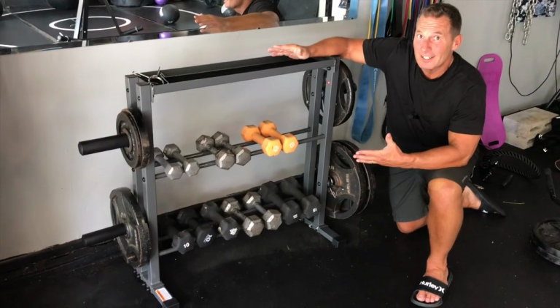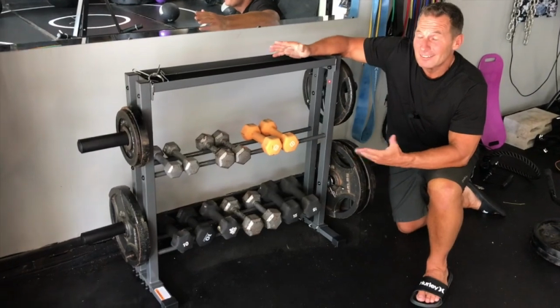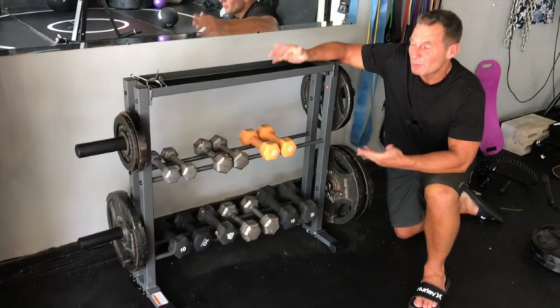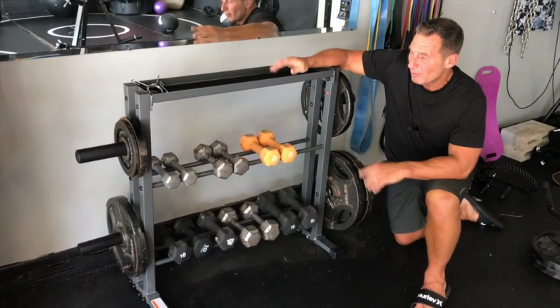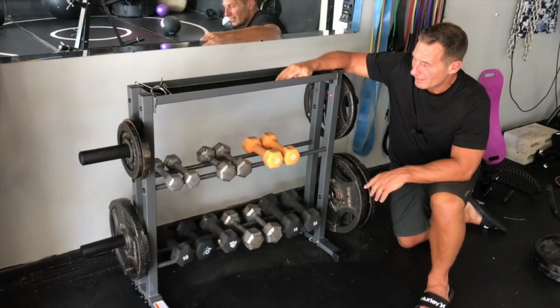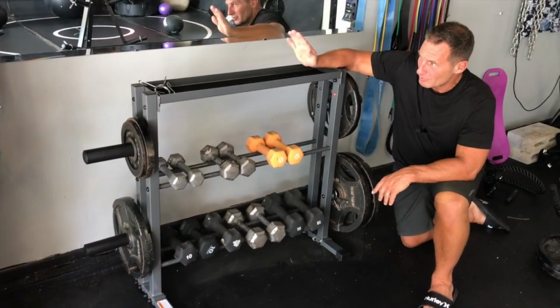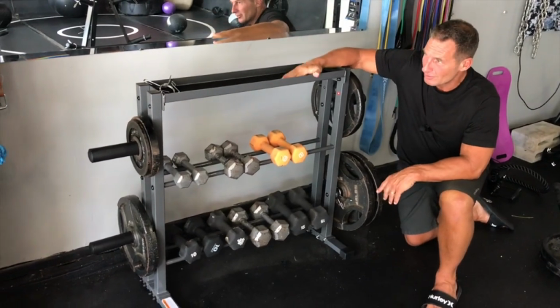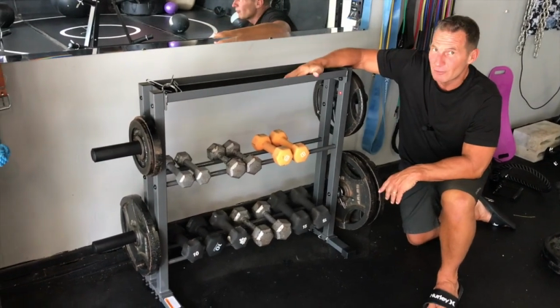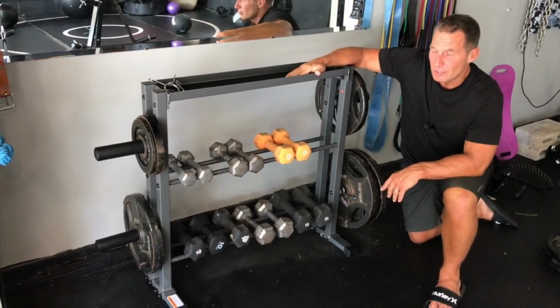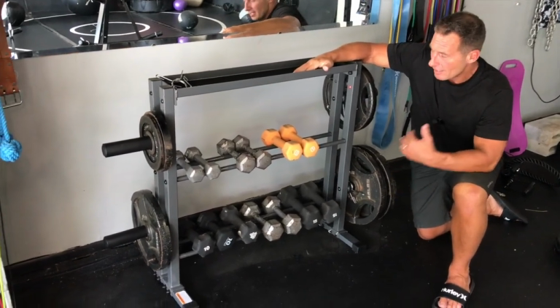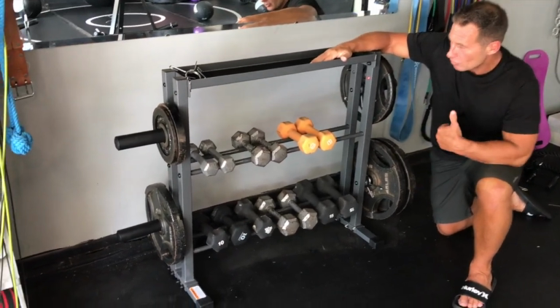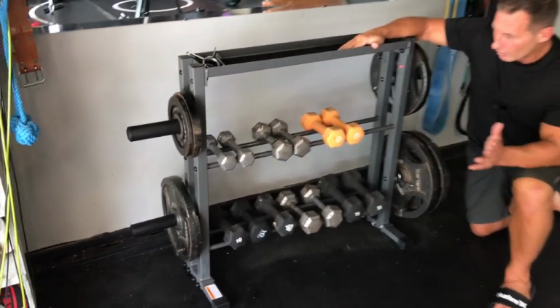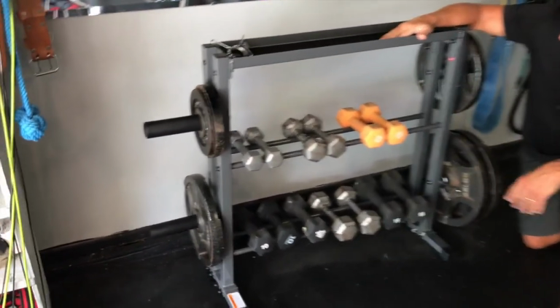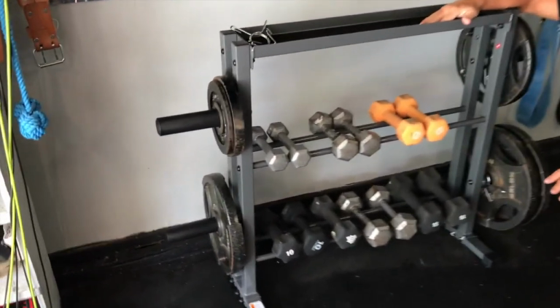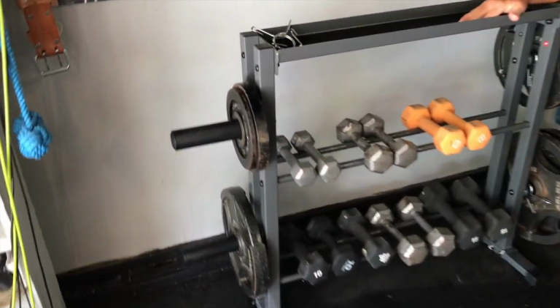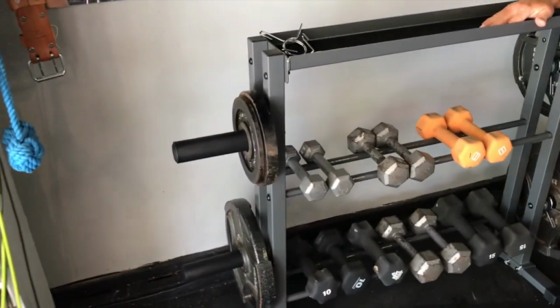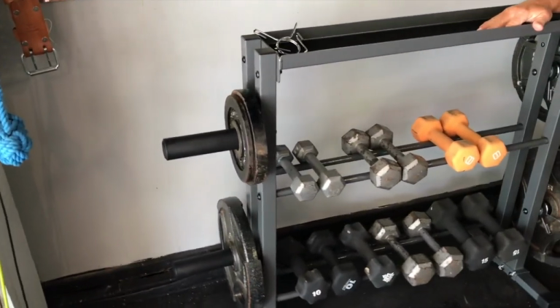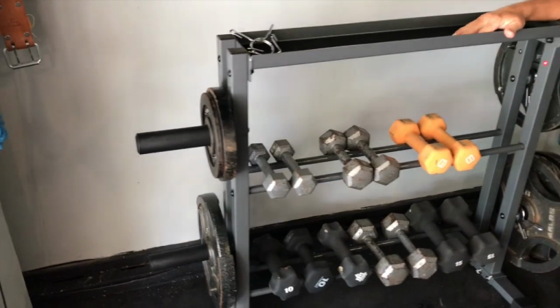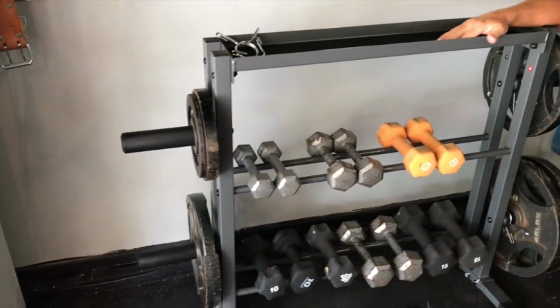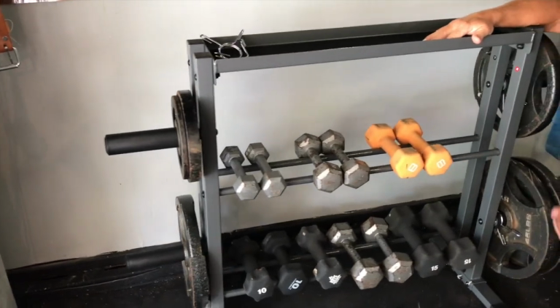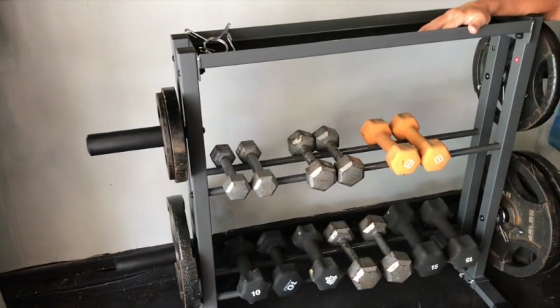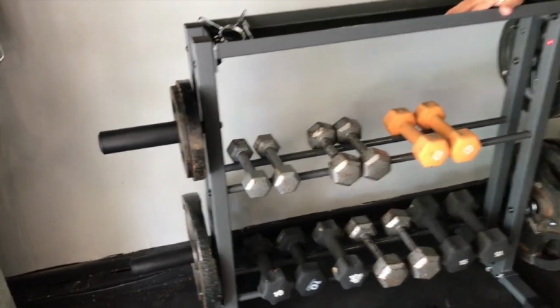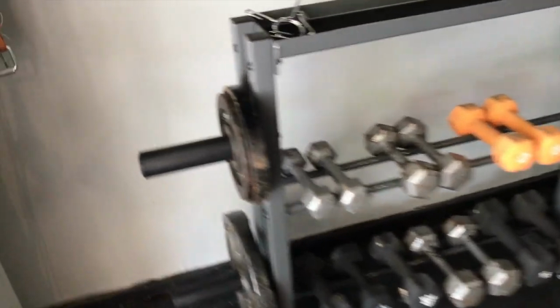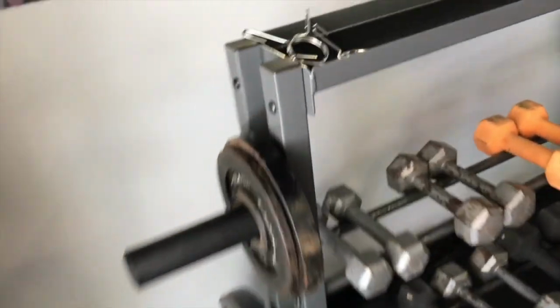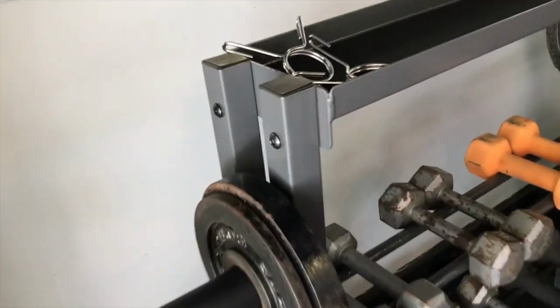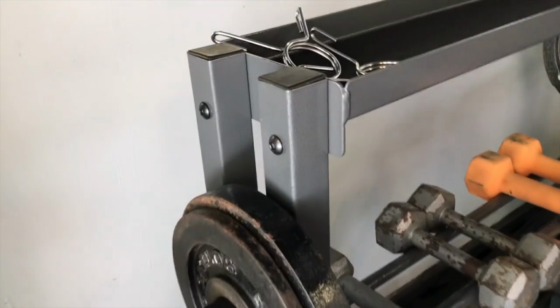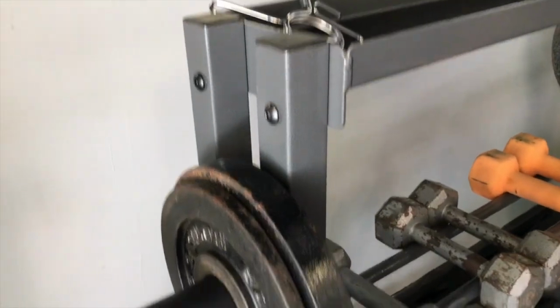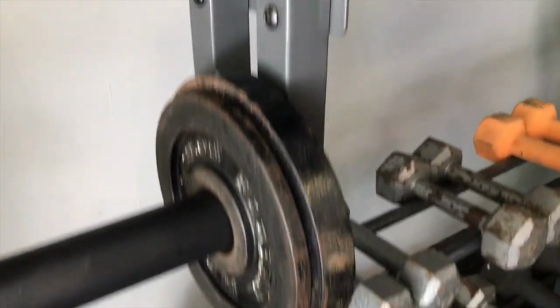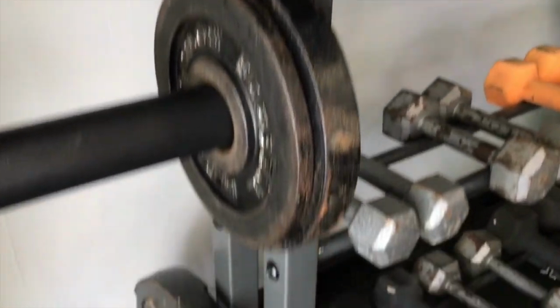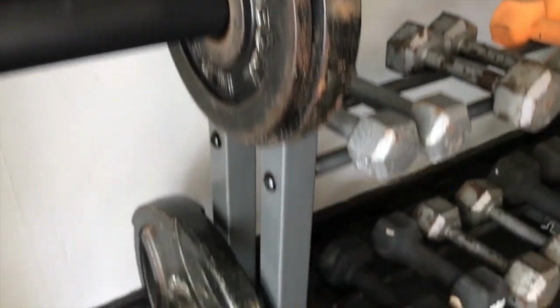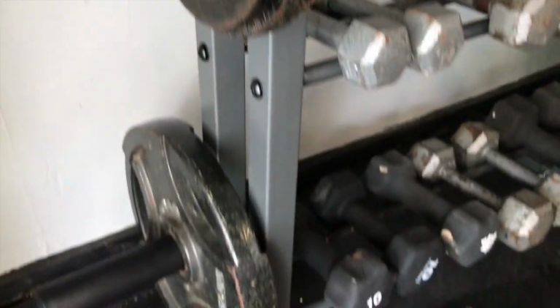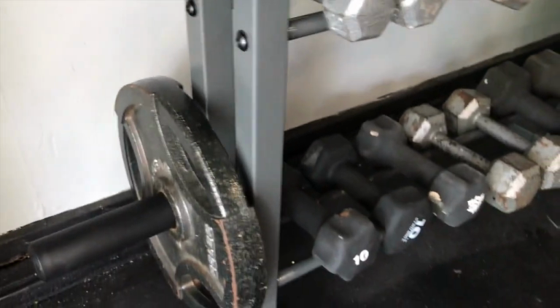Ta-da! And with the power of editing, you can see the final version. Totally cleaned up this area, made it look a lot more organized. Let me just show you a couple of features real quick, up close.